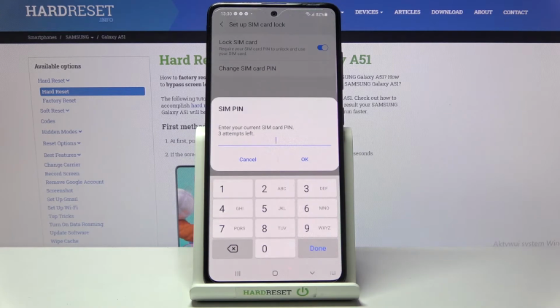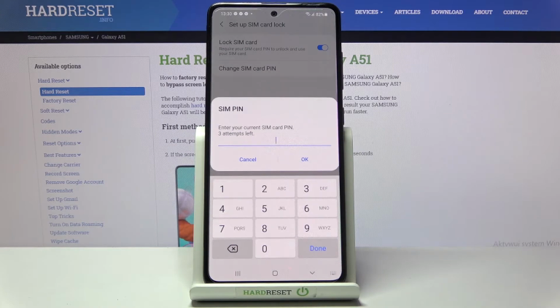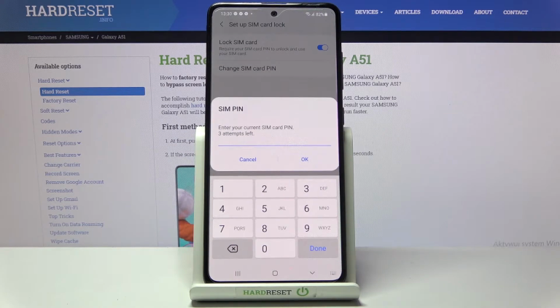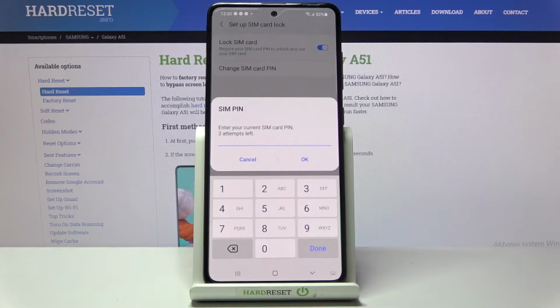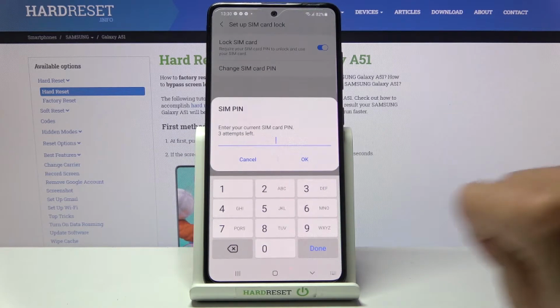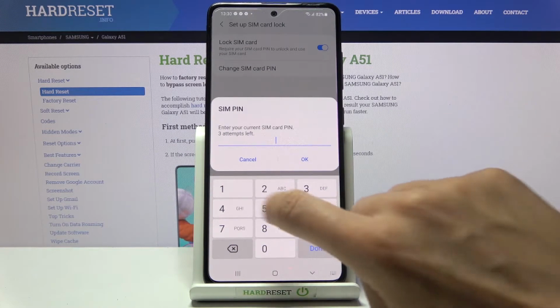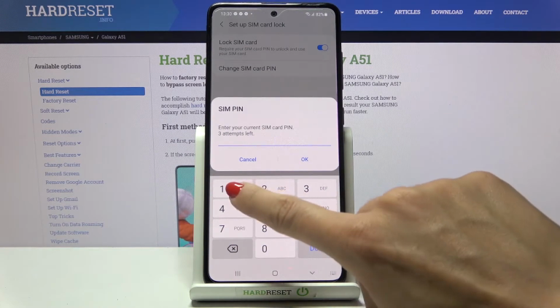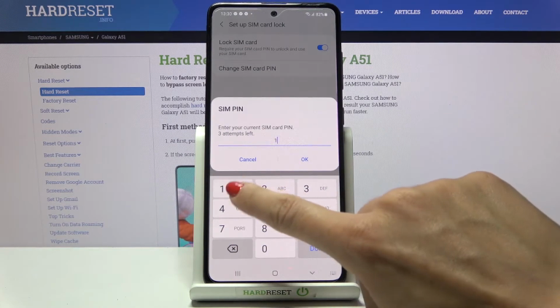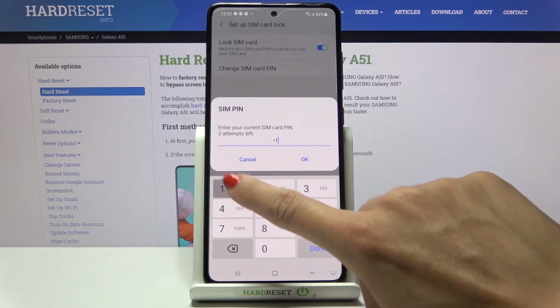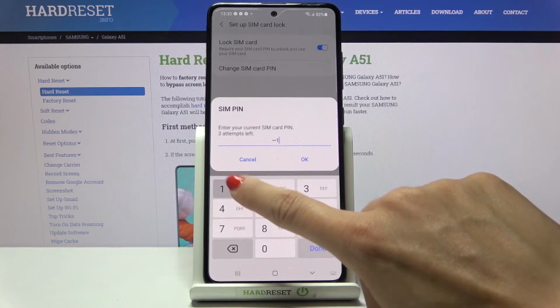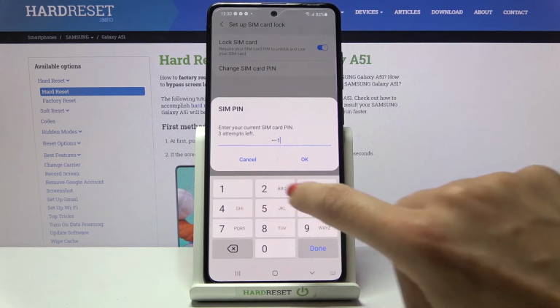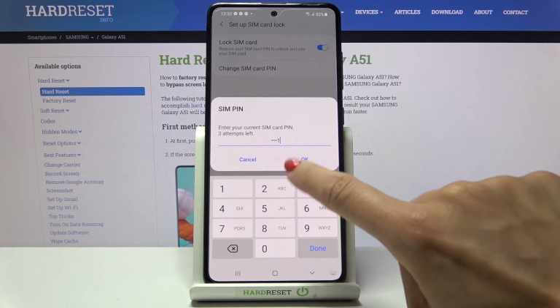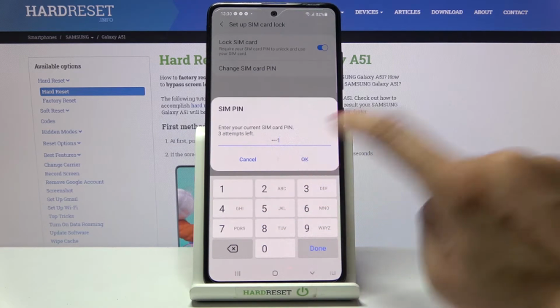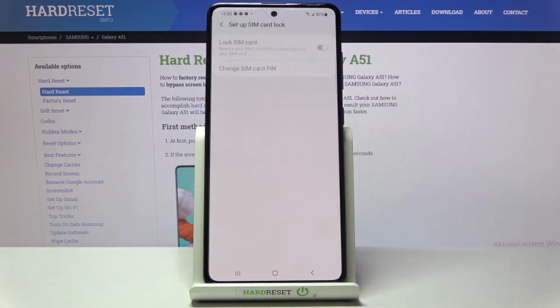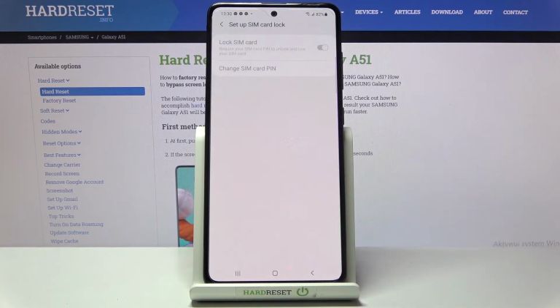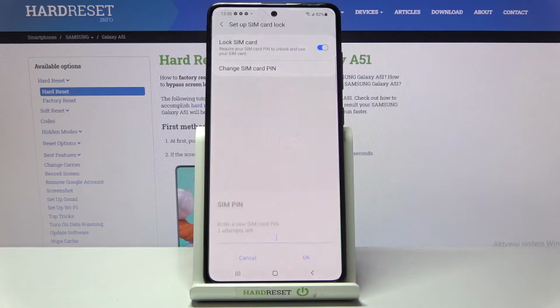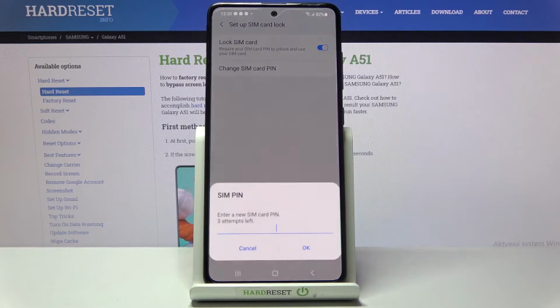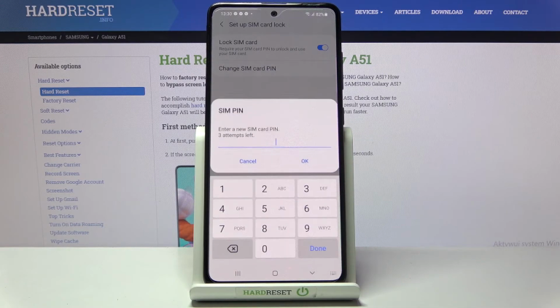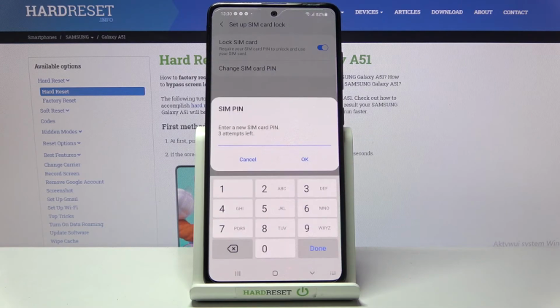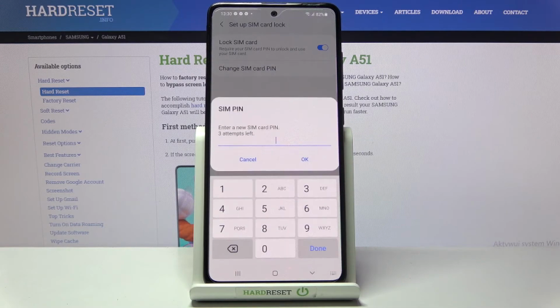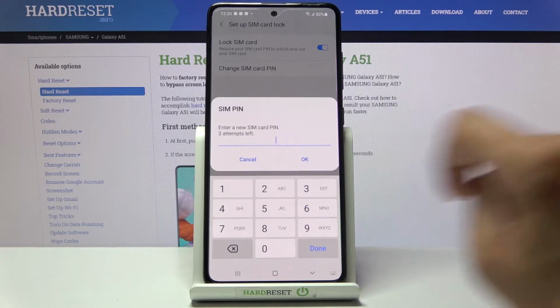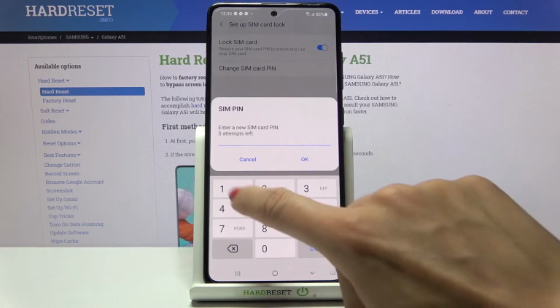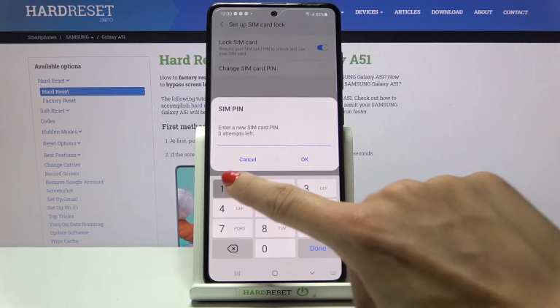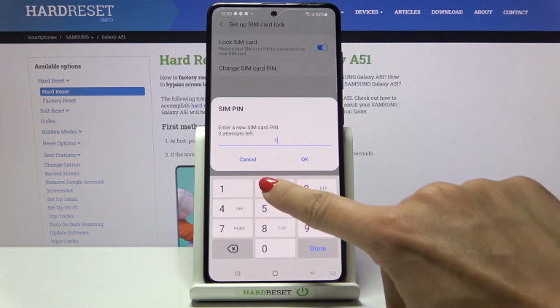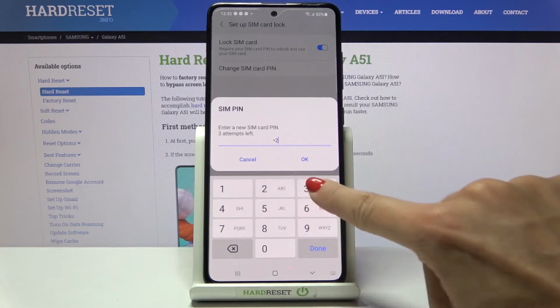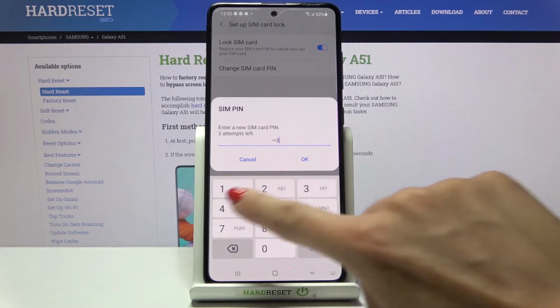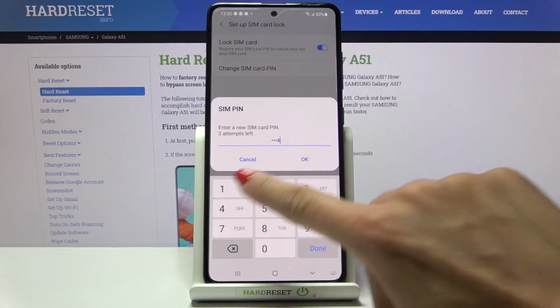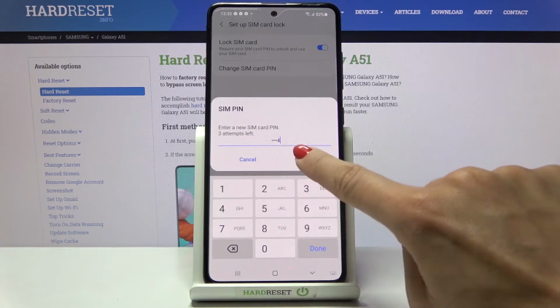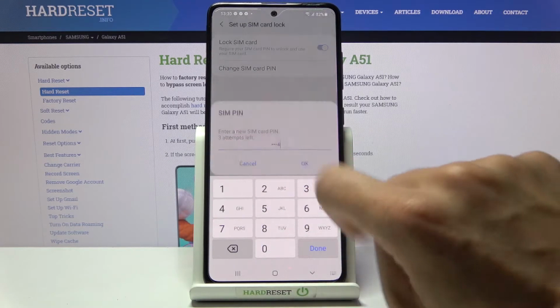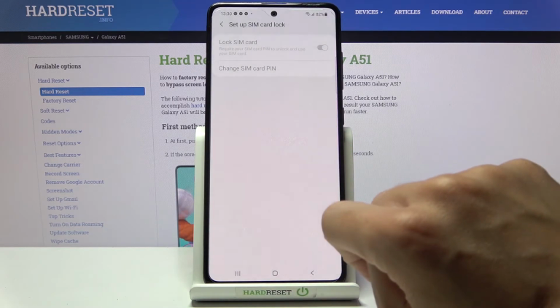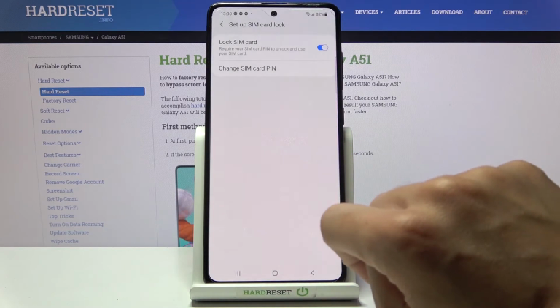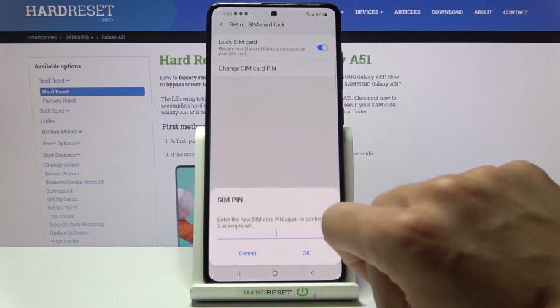At first you need to provide the current PIN, and then enter a new one.